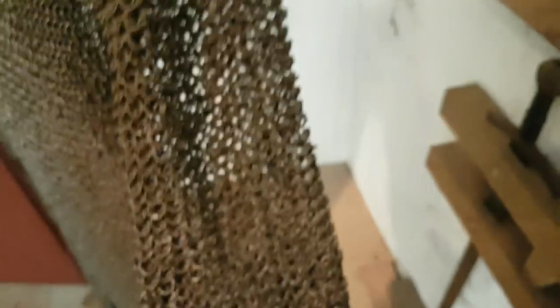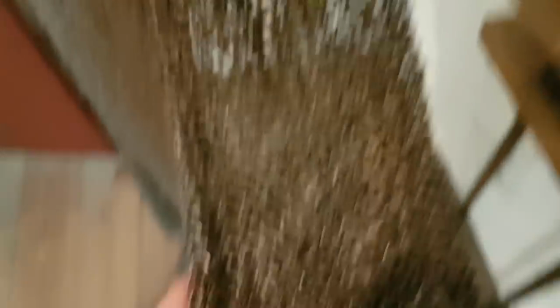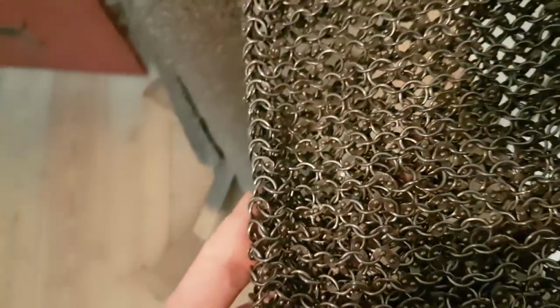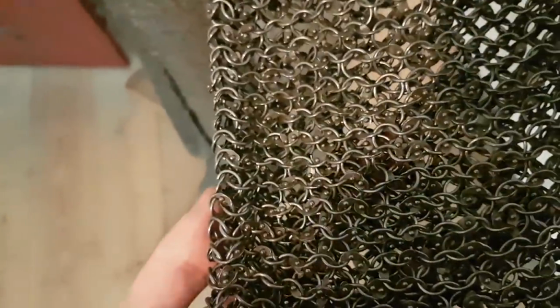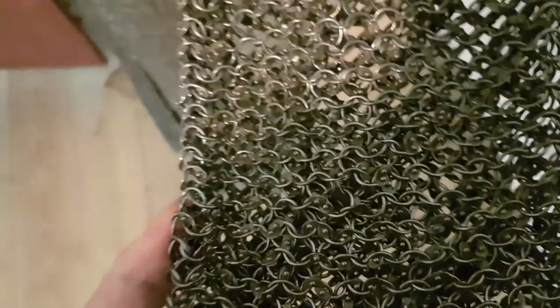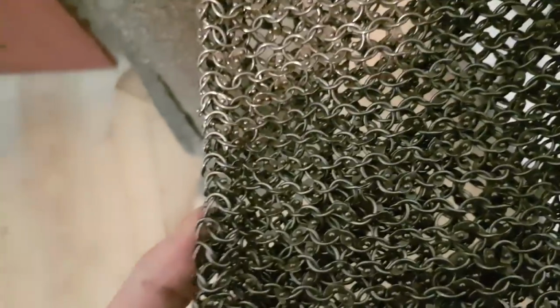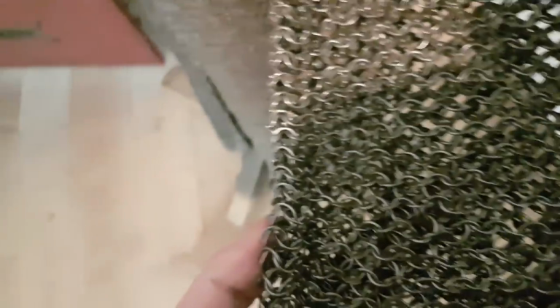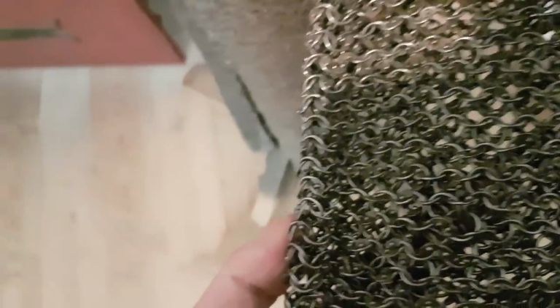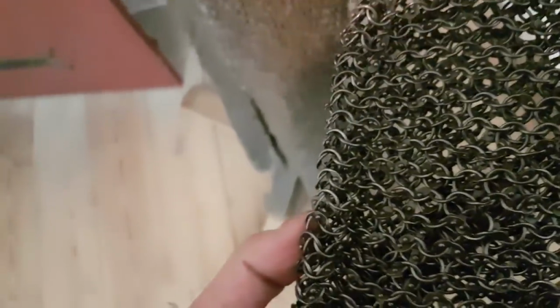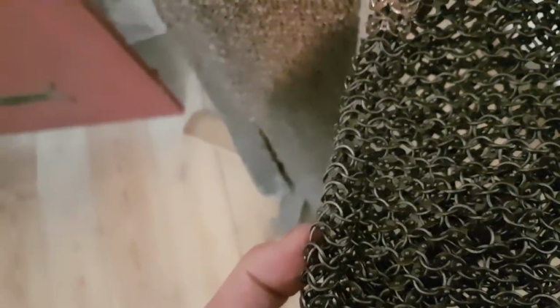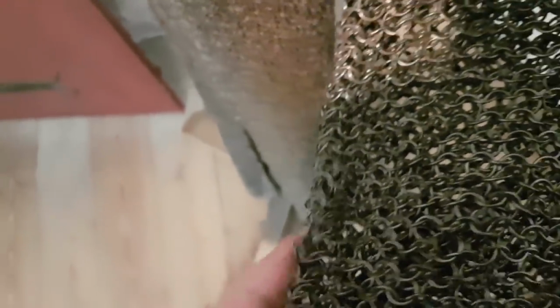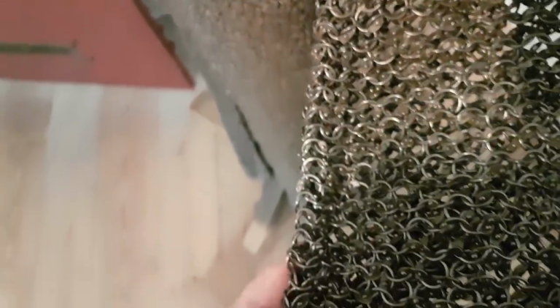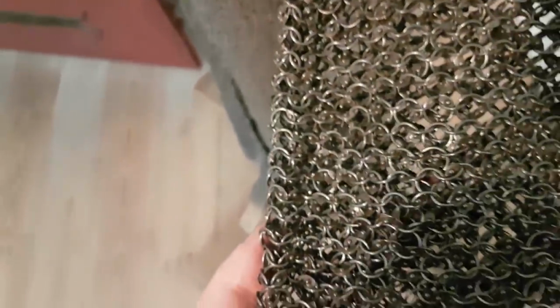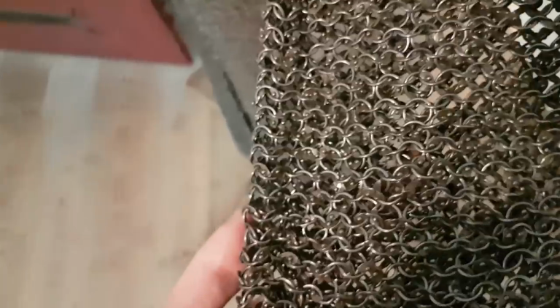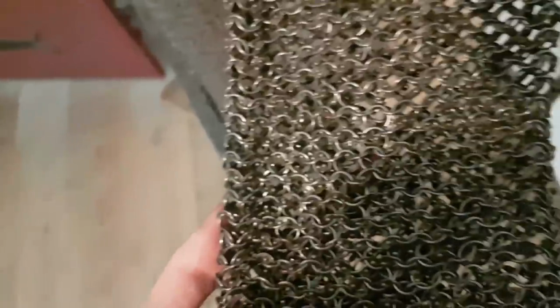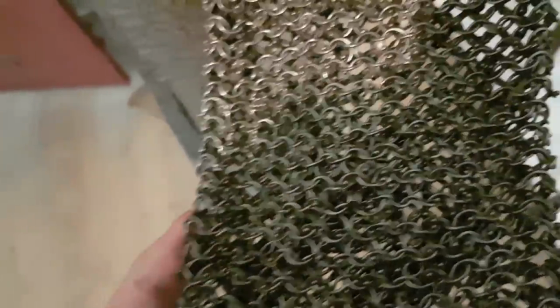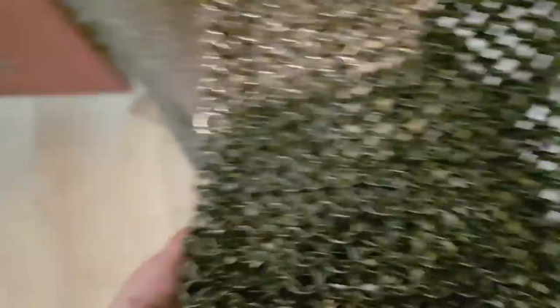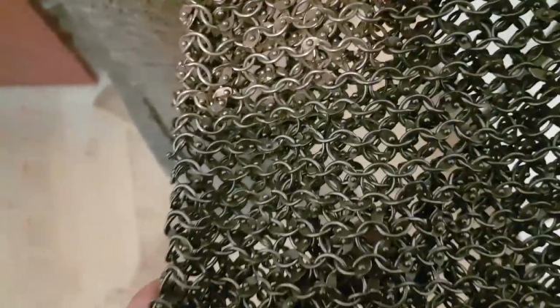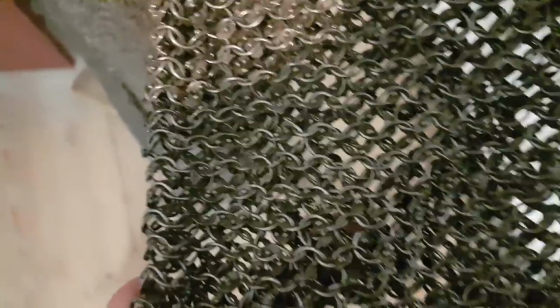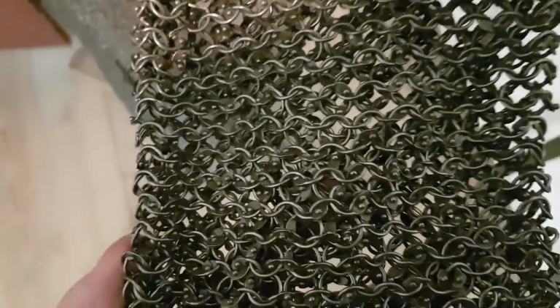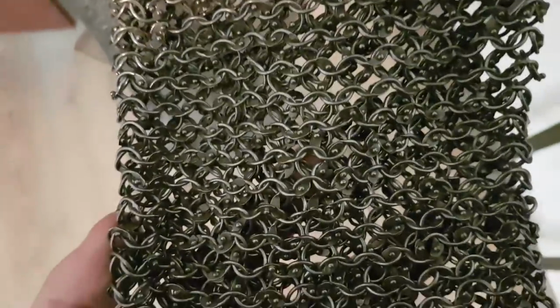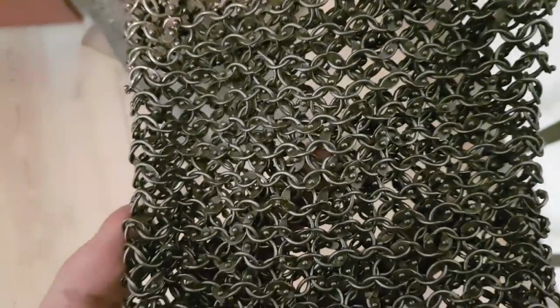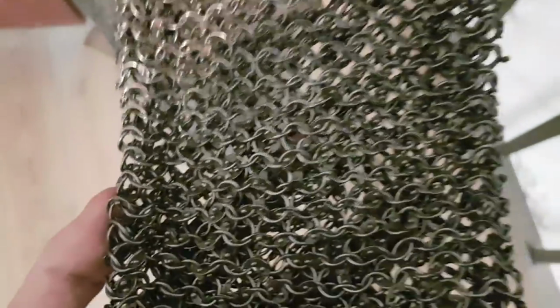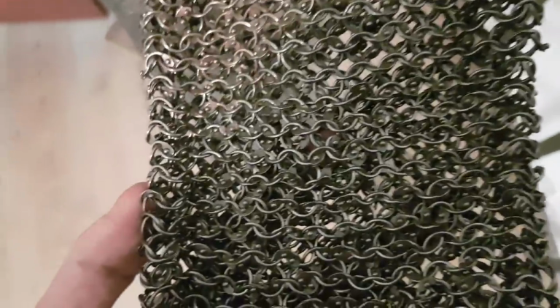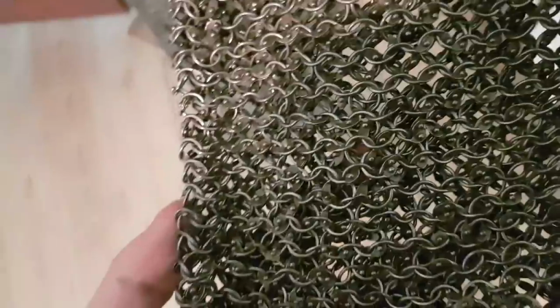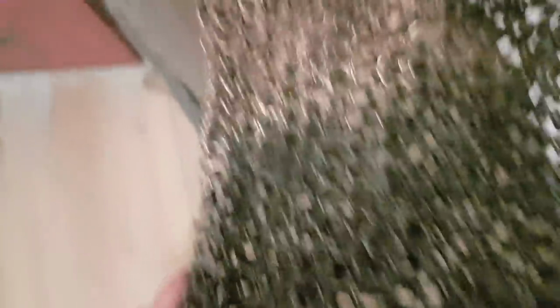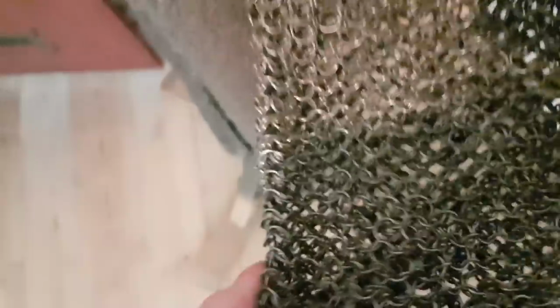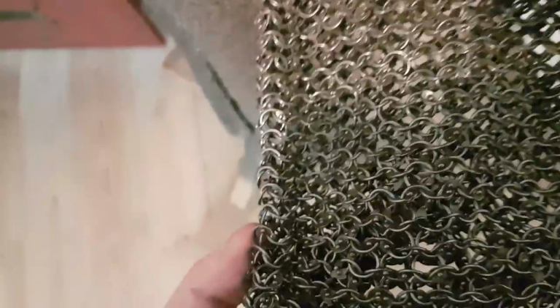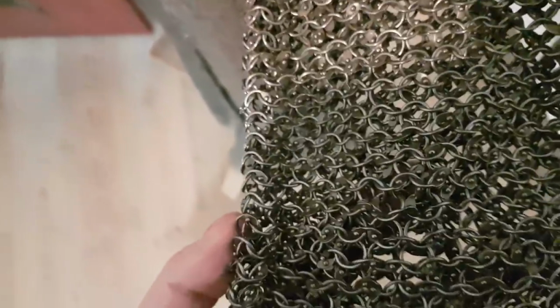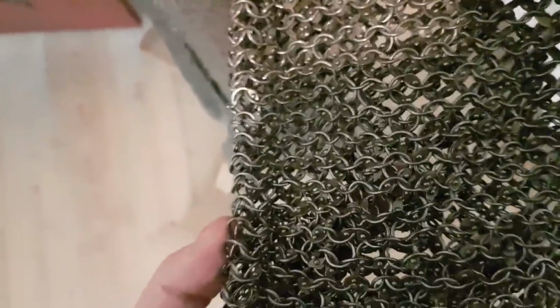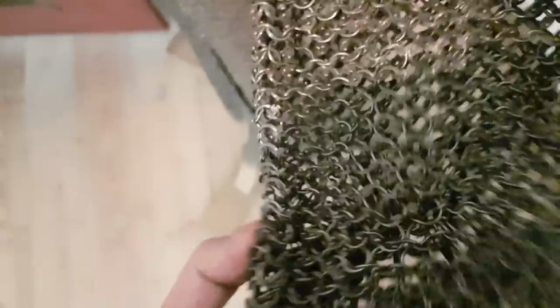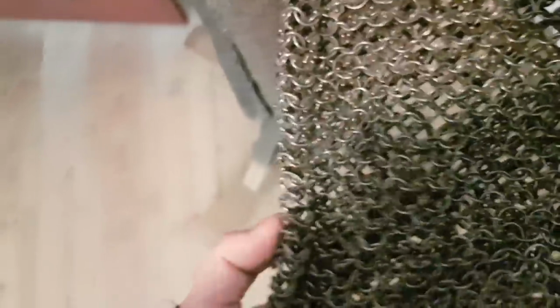People will say it's useless, but people wouldn't have used it for so long if it was useless. The Romans were actually using plate — the lorica segmentata for a while — but they switched back to chainmail because it was more efficient.